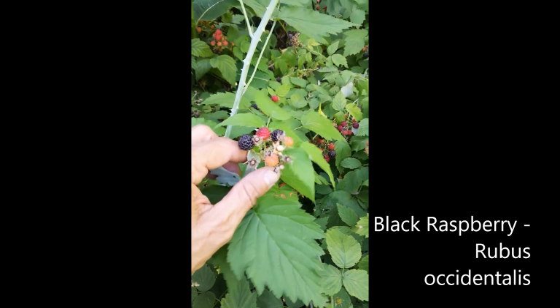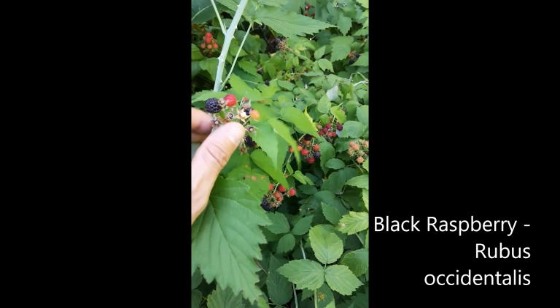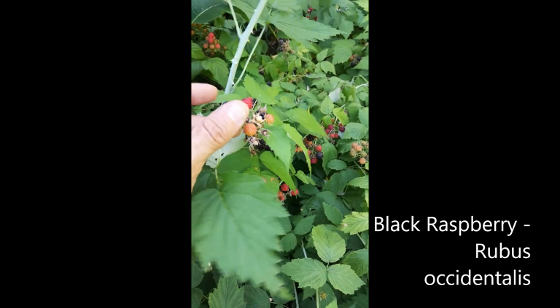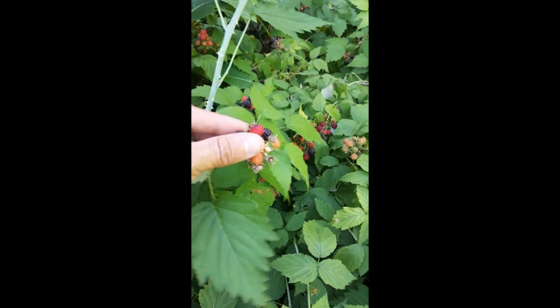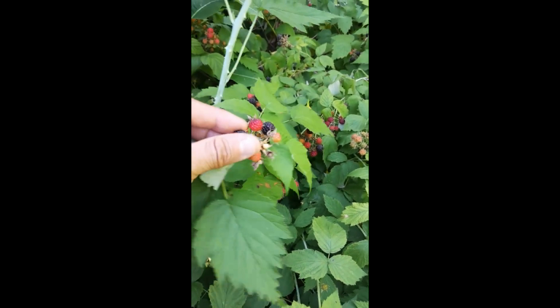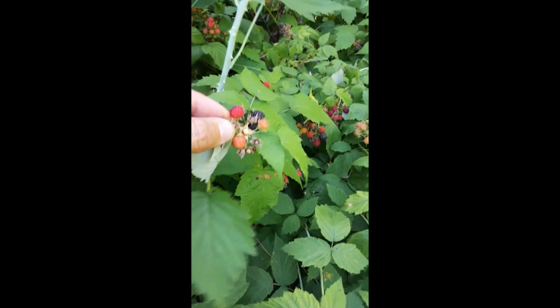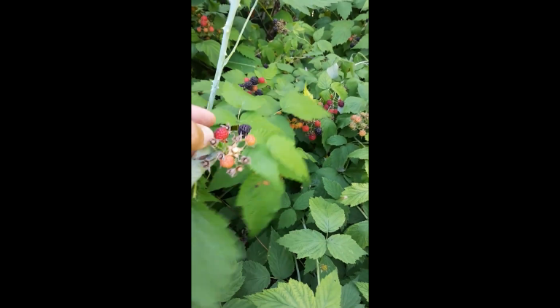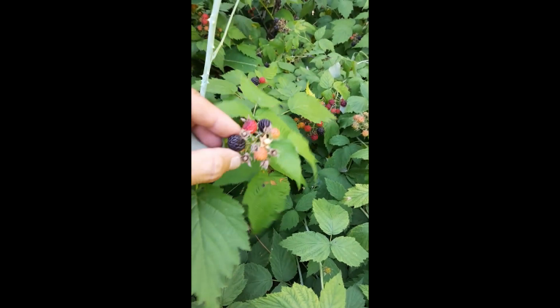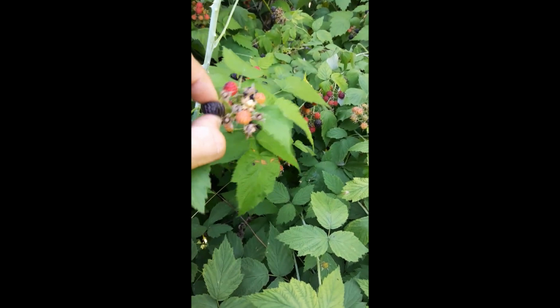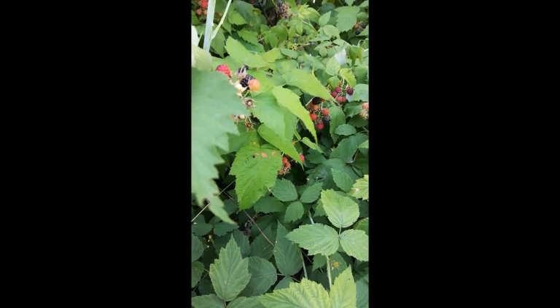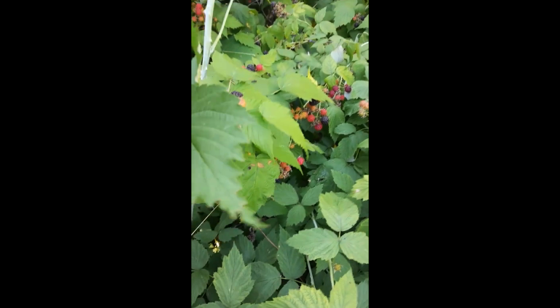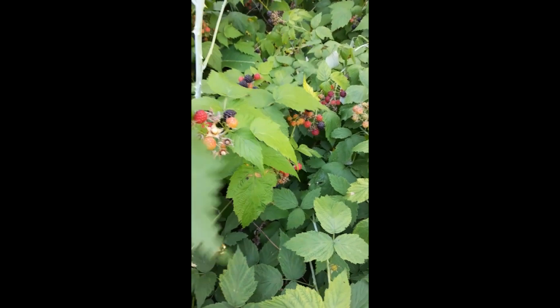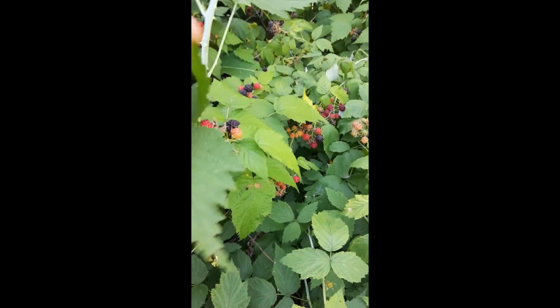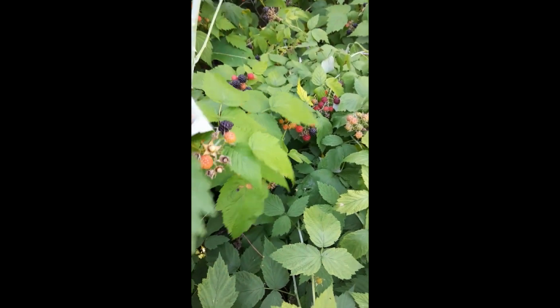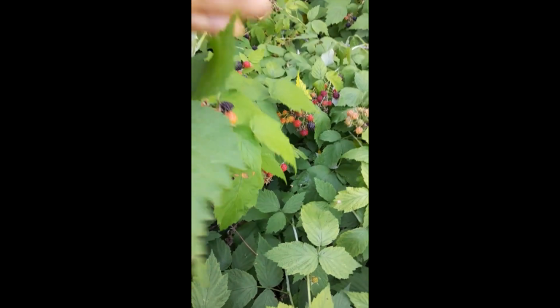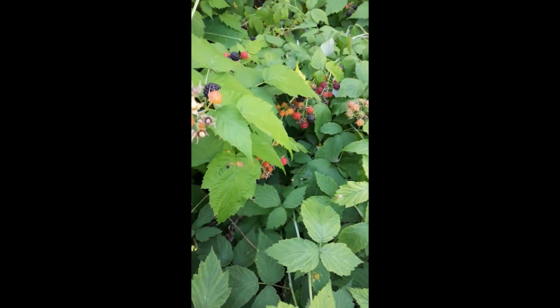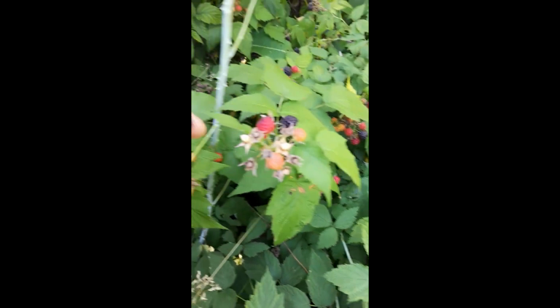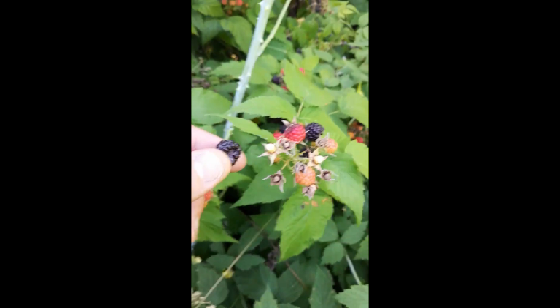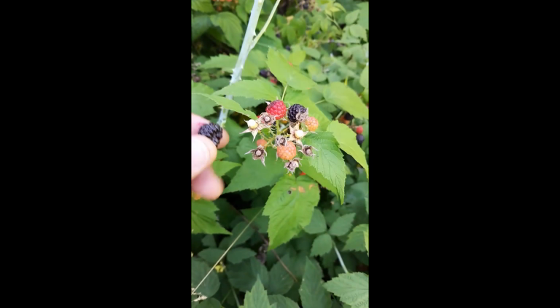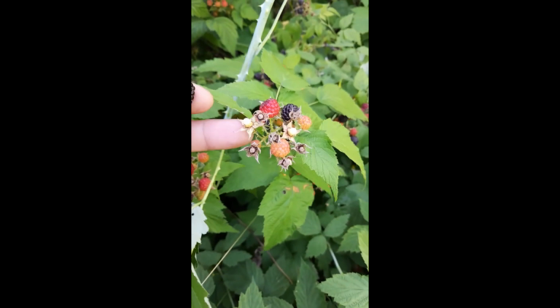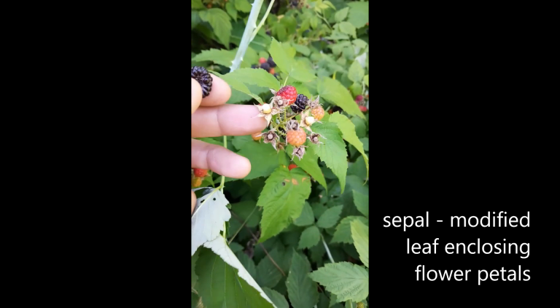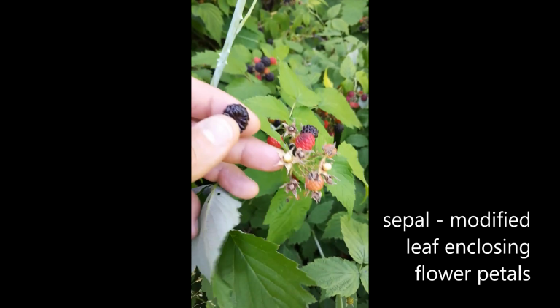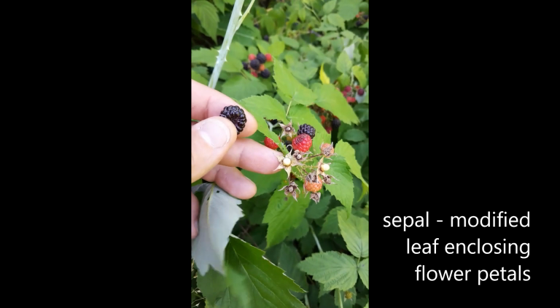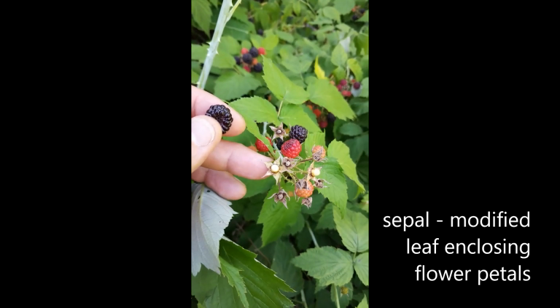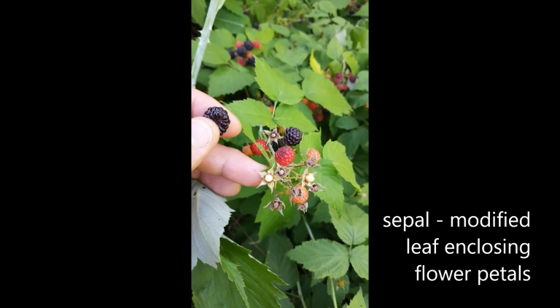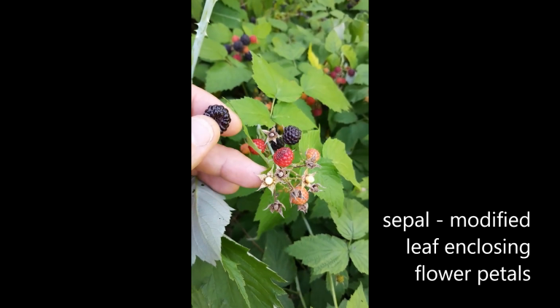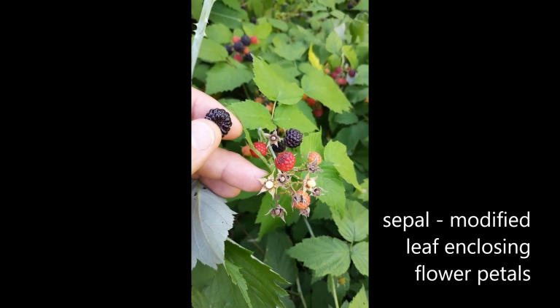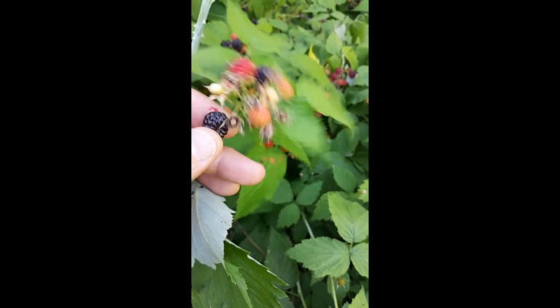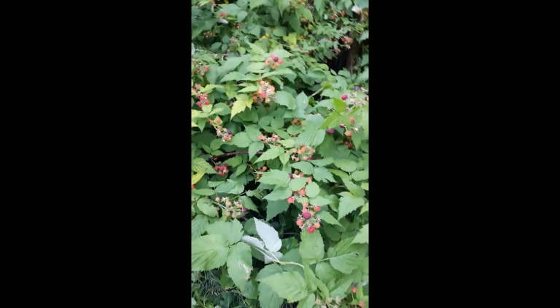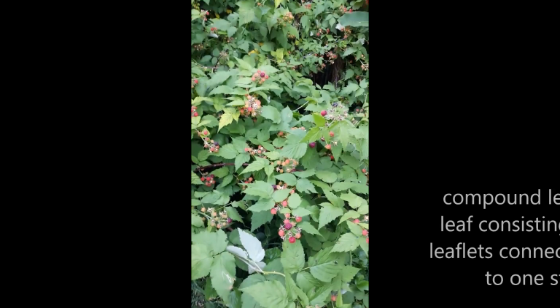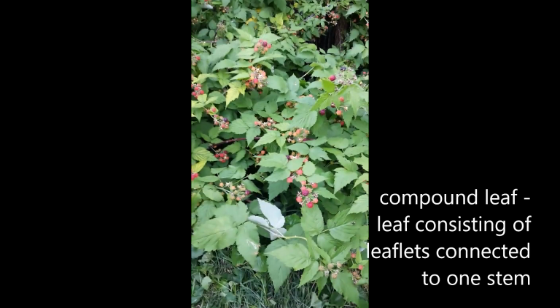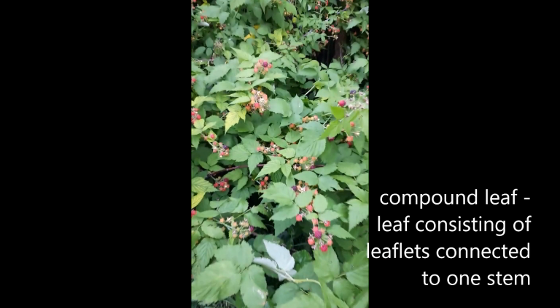They produce these delicious berries that readily just come off from the connection point here, and you can see the sepals still remaining behind.